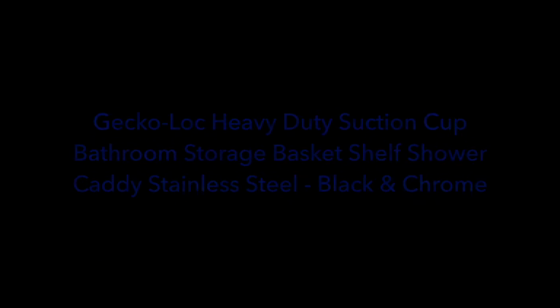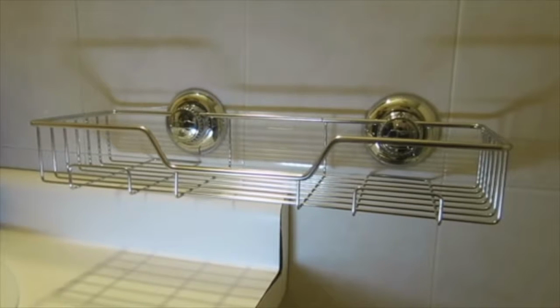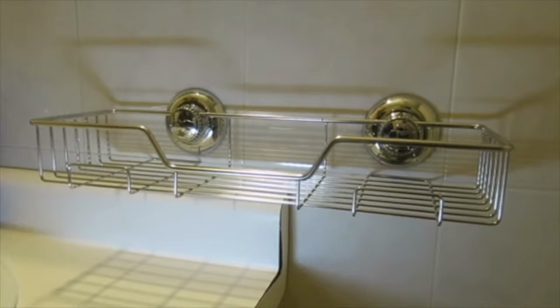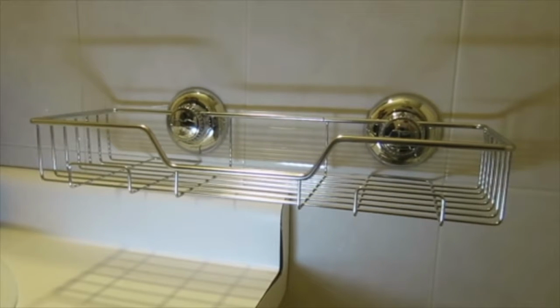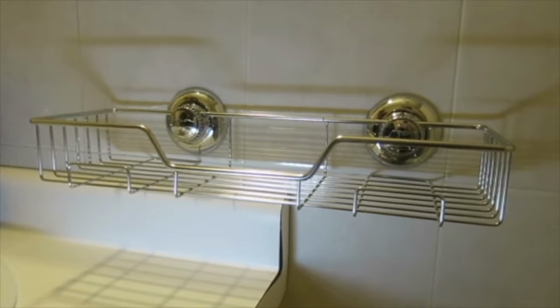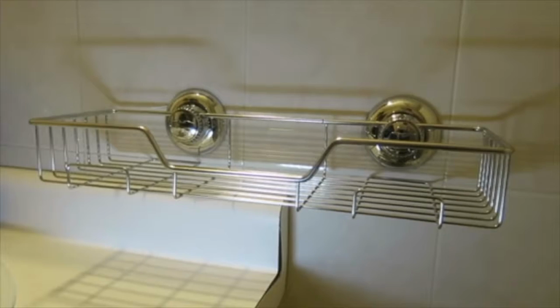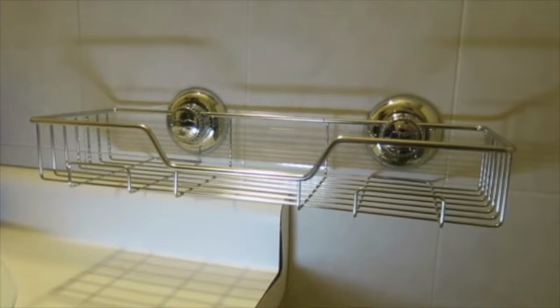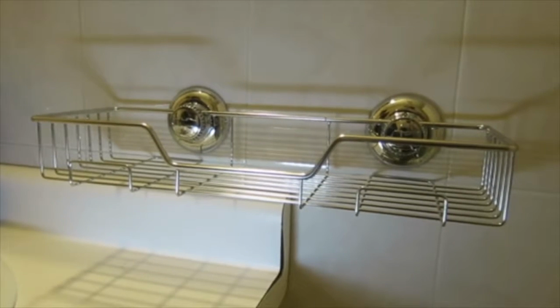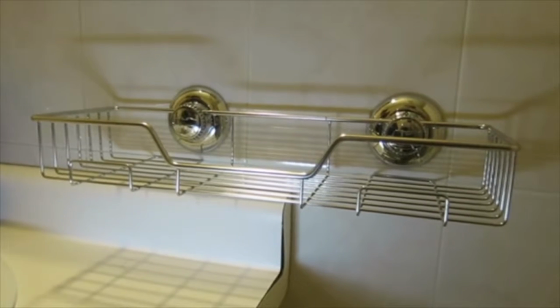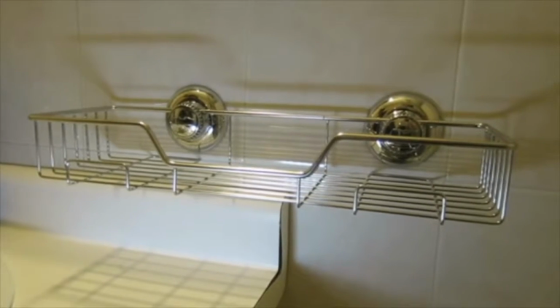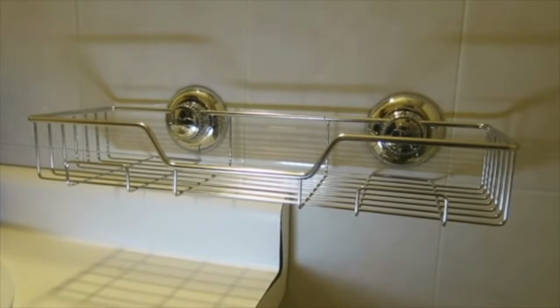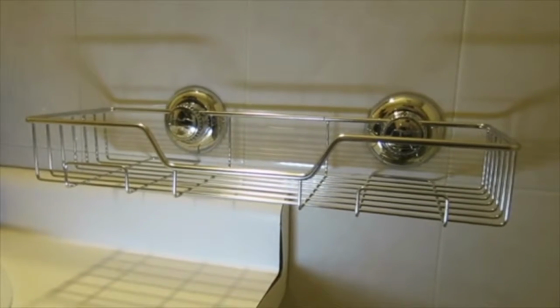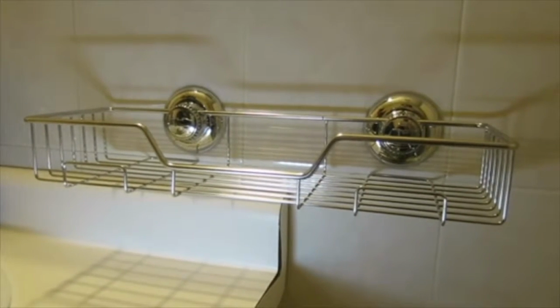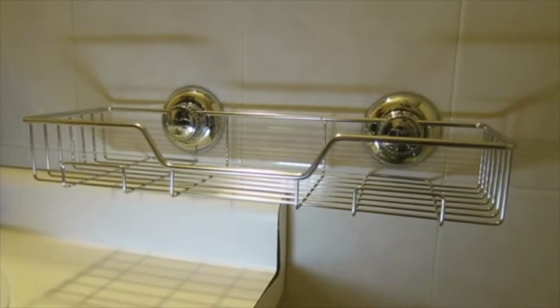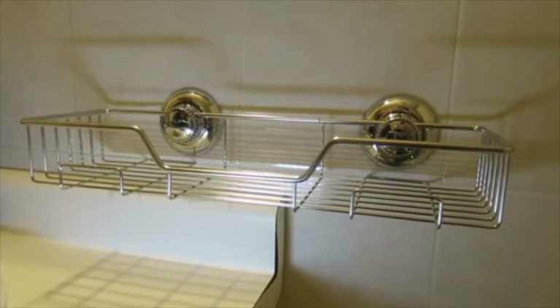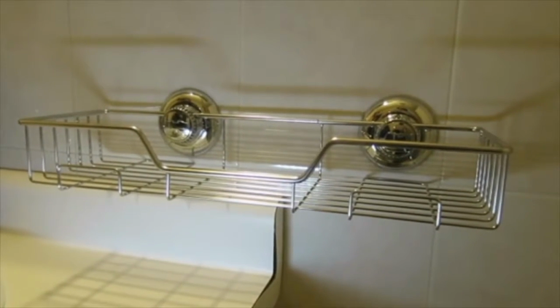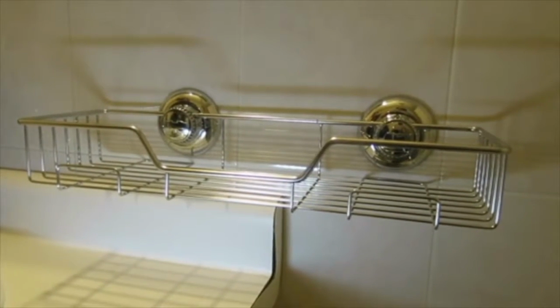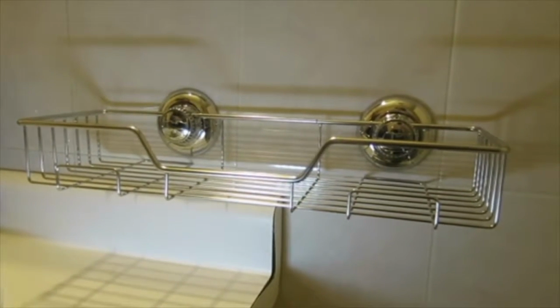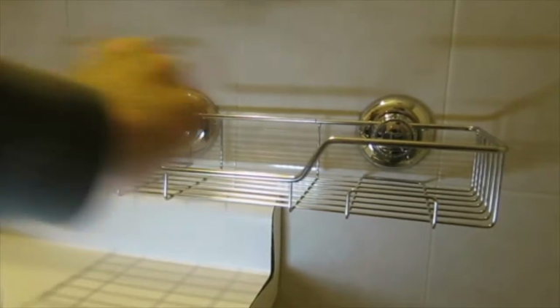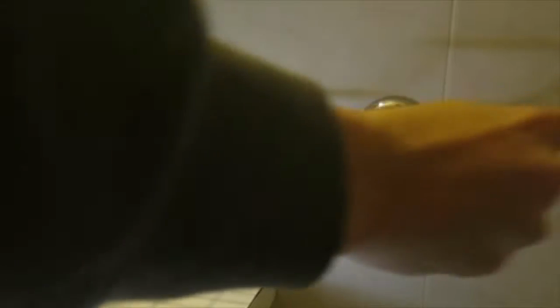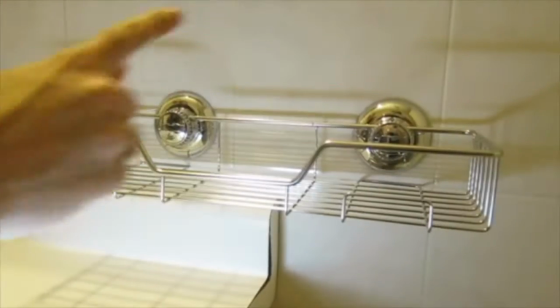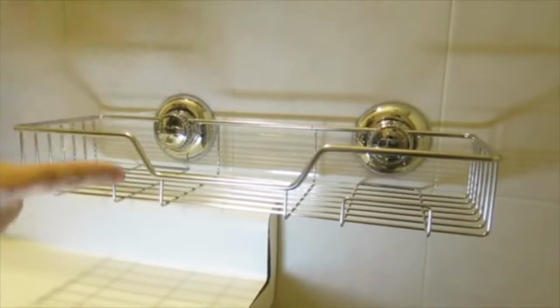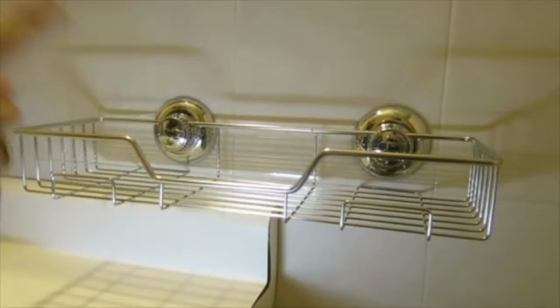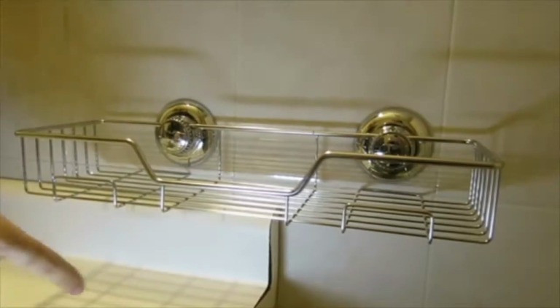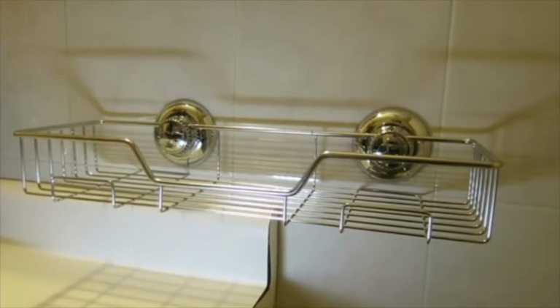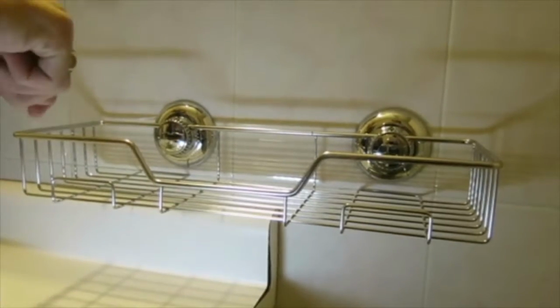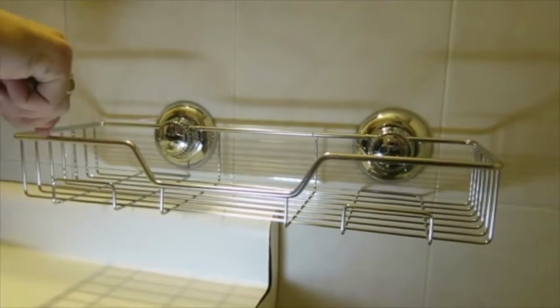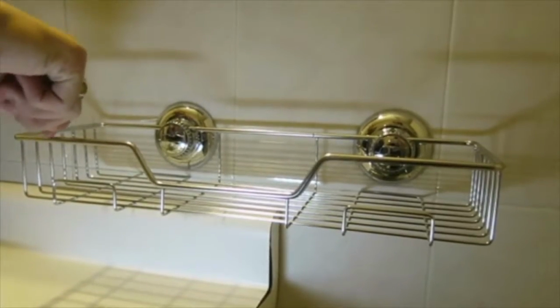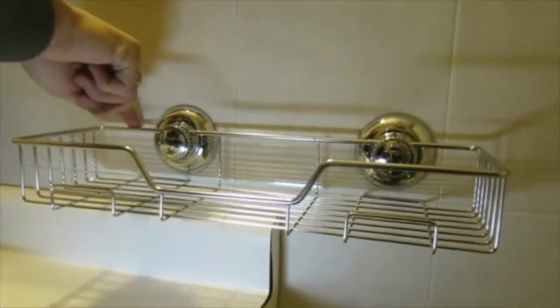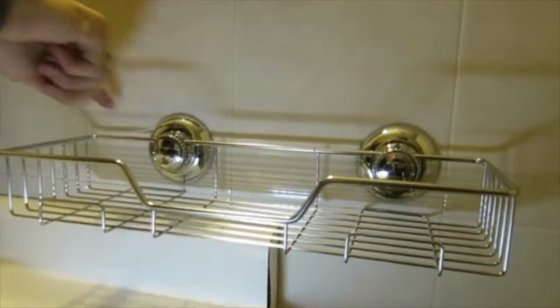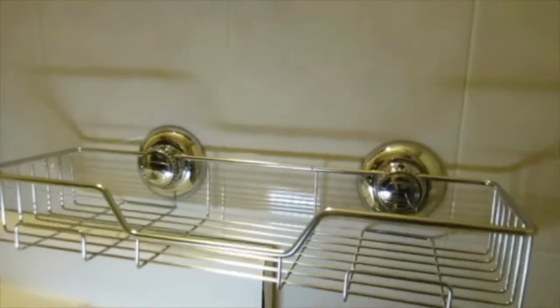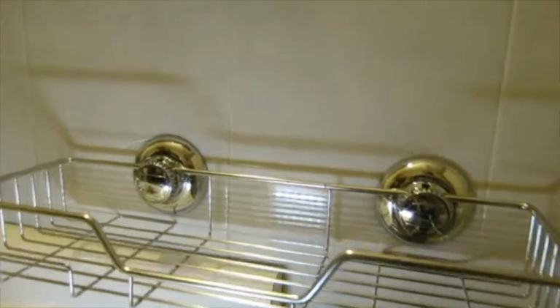Today we will be reviewing the Gecko Lock Heavy Duty Shower Caddy. It measures in at 15 by 2.4 by 4.3 inches.